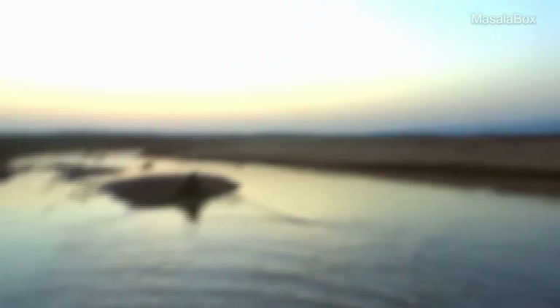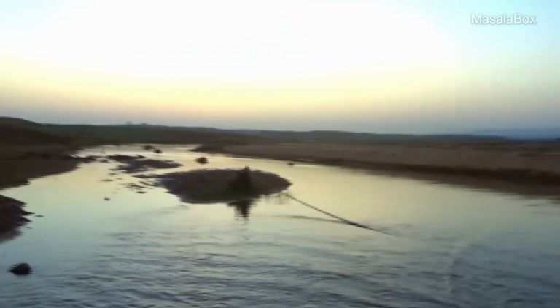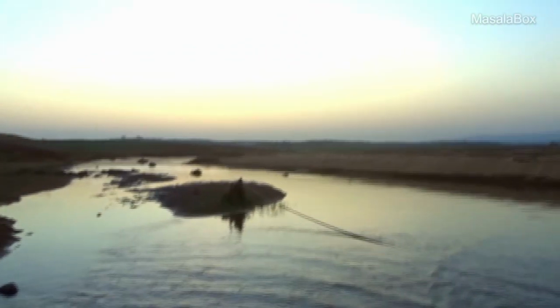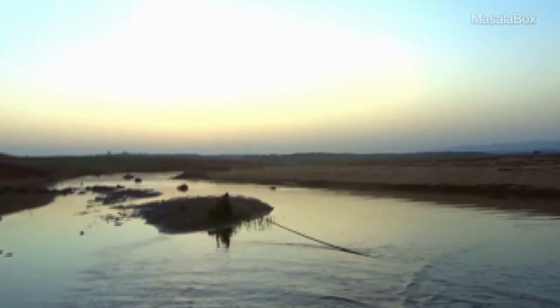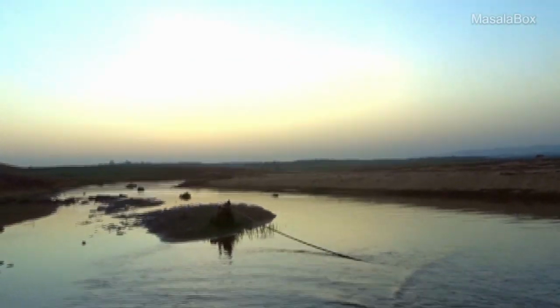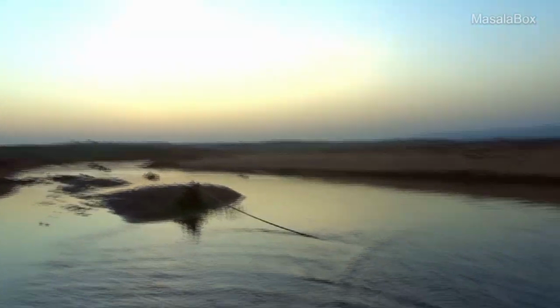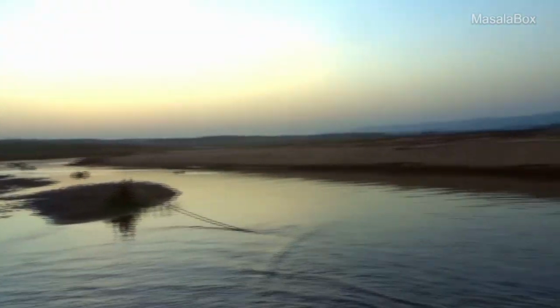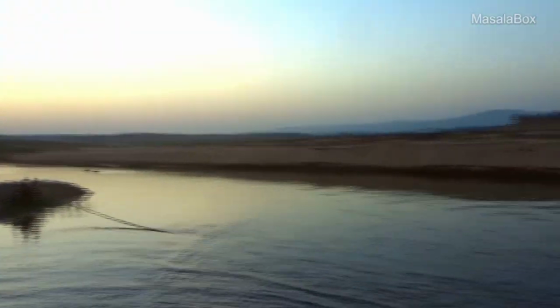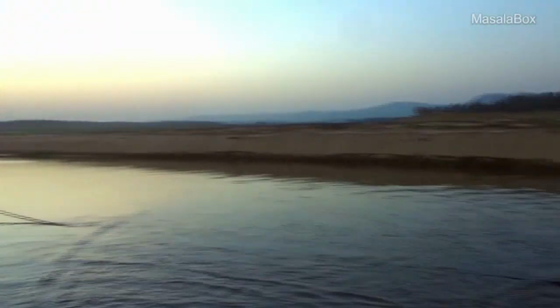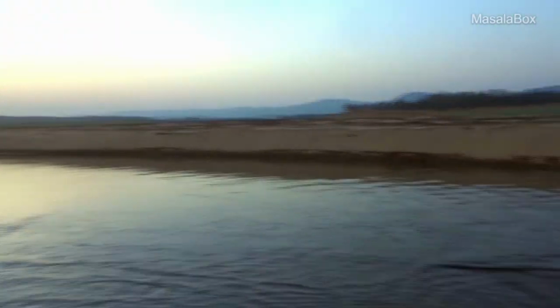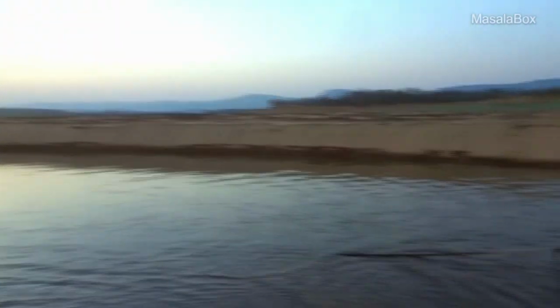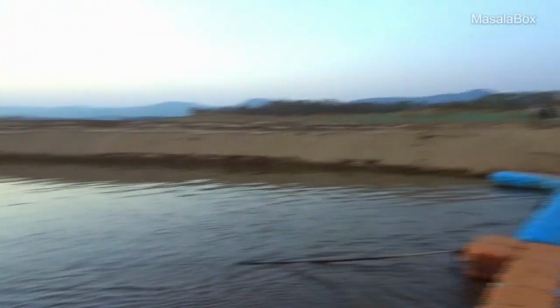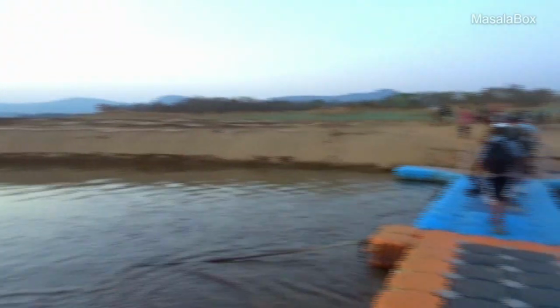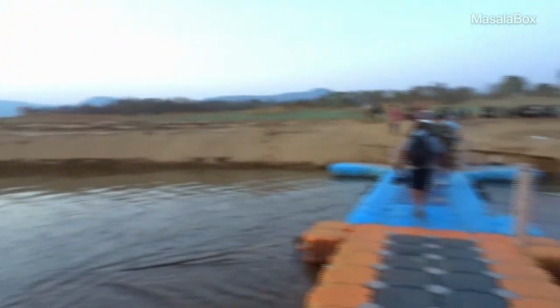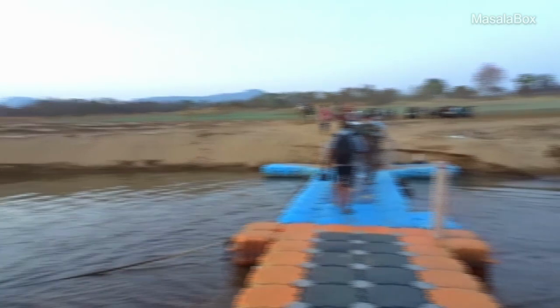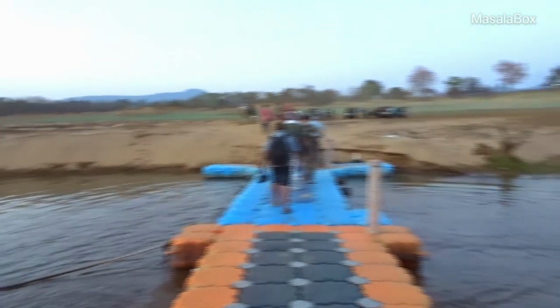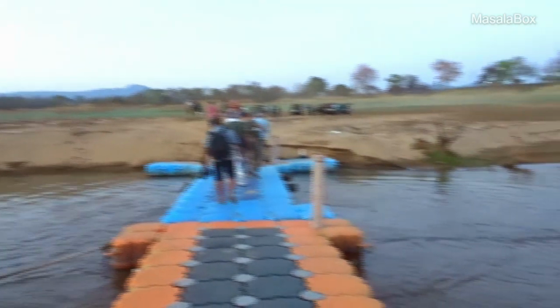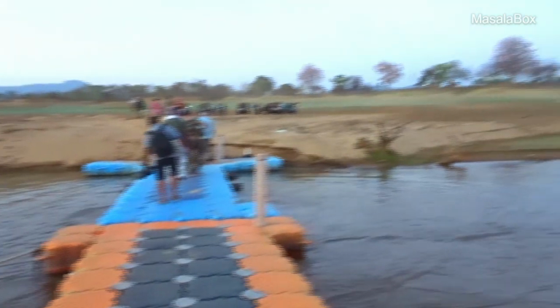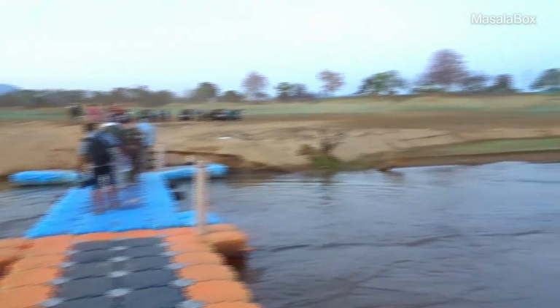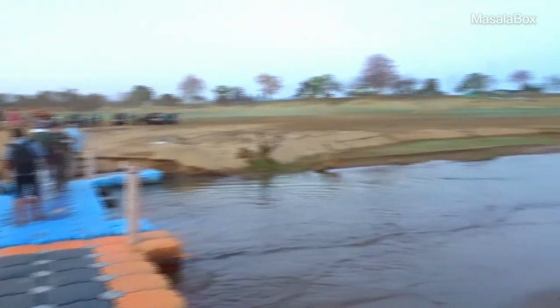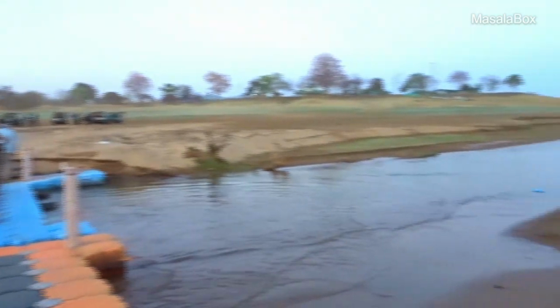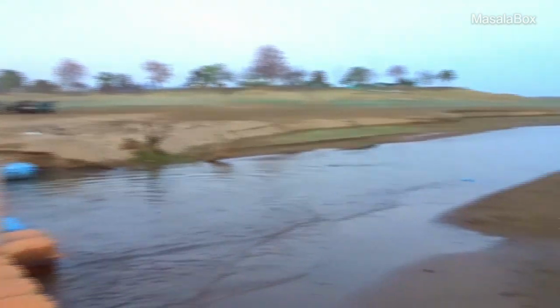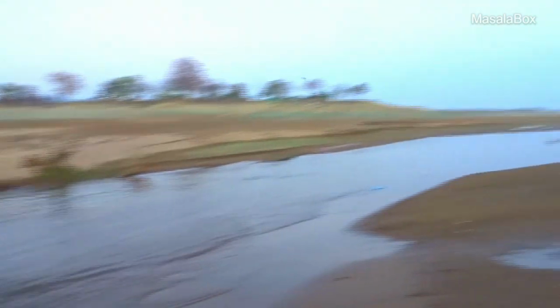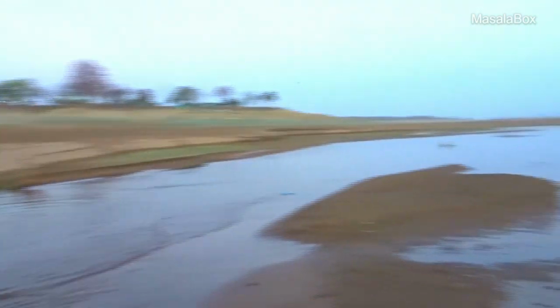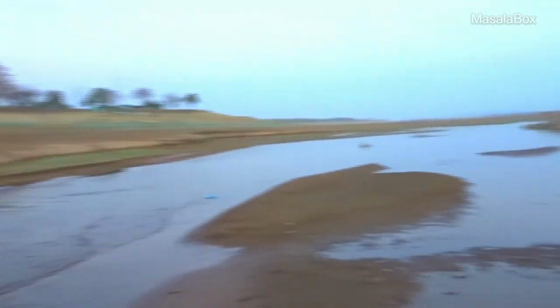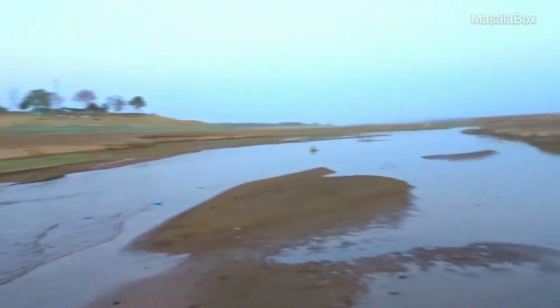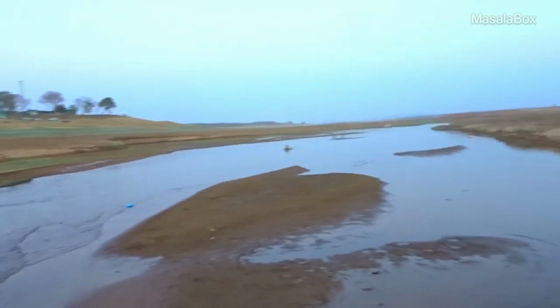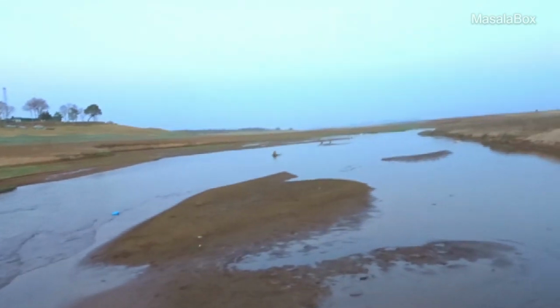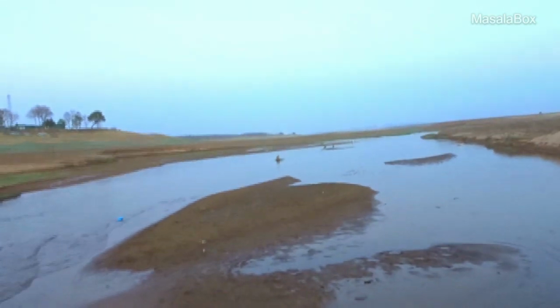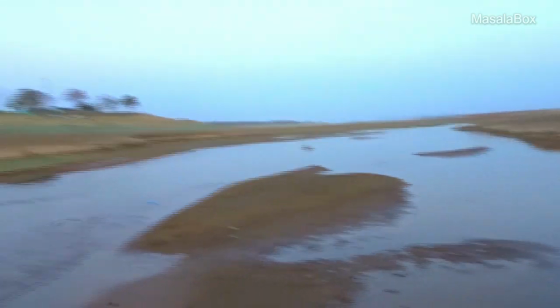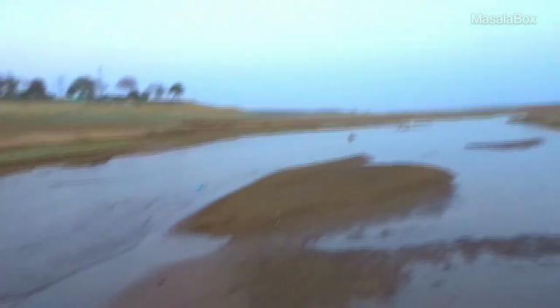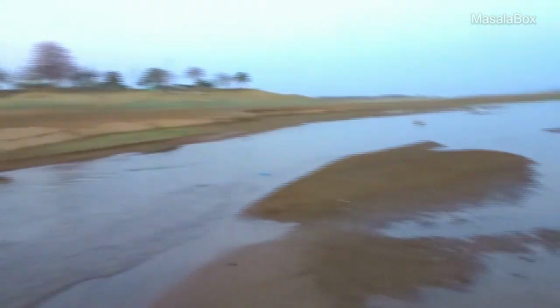This summer, water was pretty less, so we are walking across it. Otherwise, you will need a boat to cross the Denwa River.